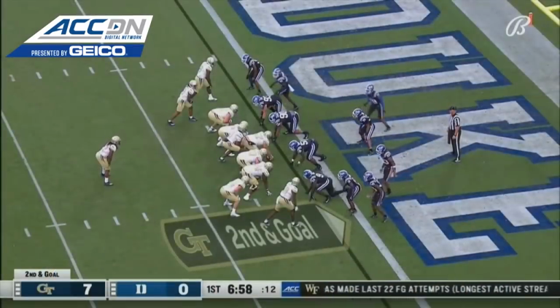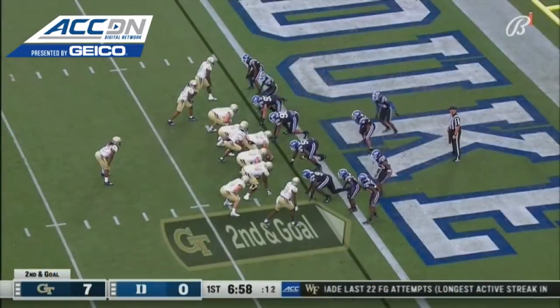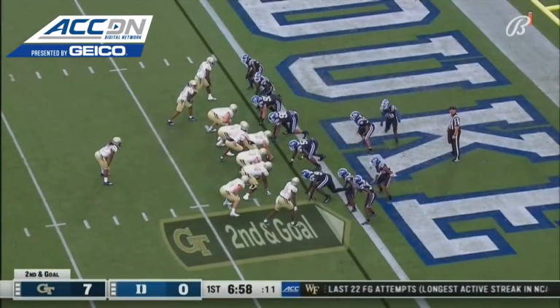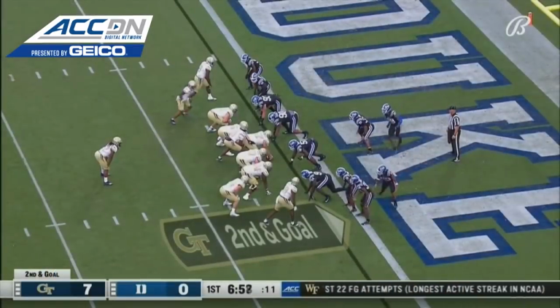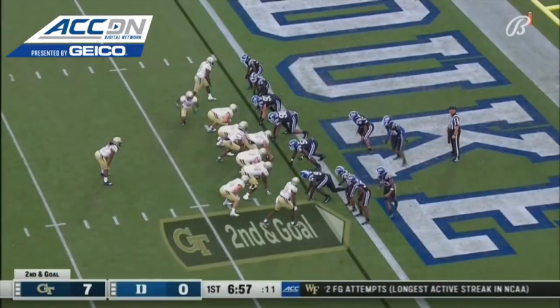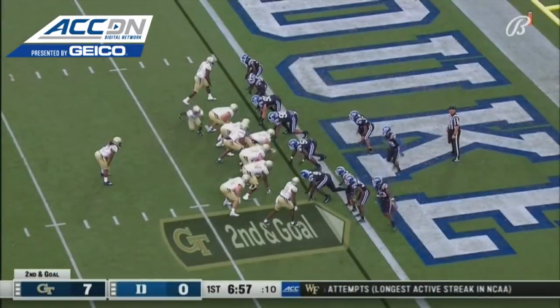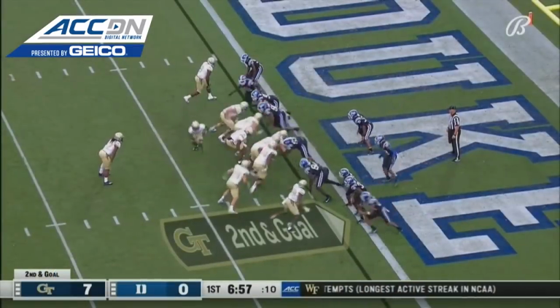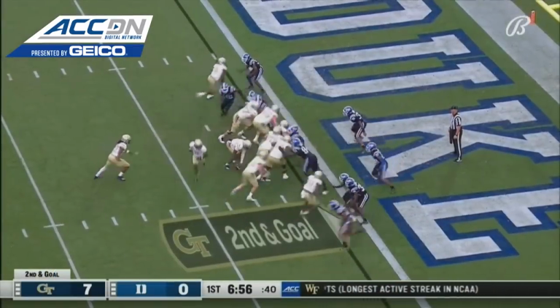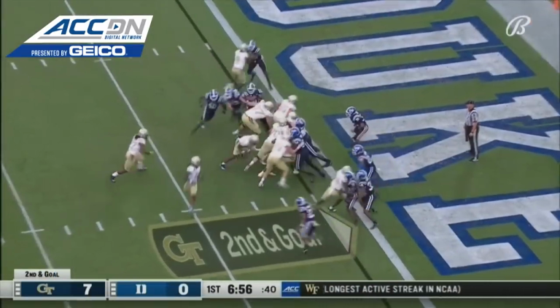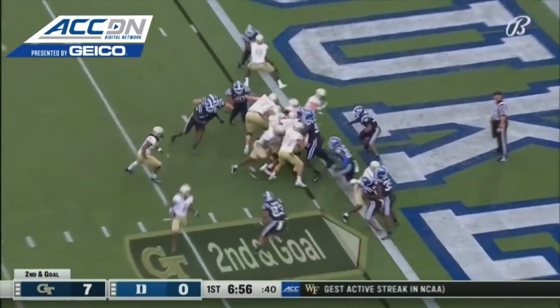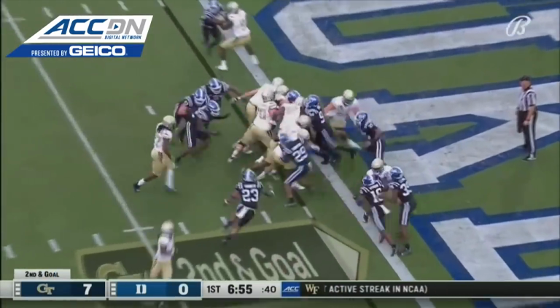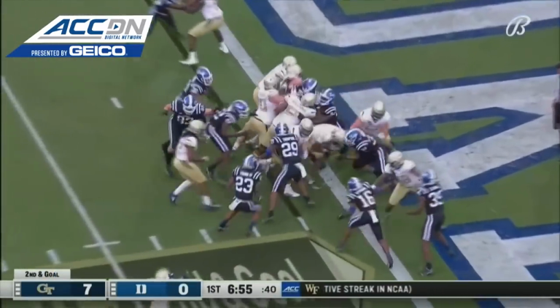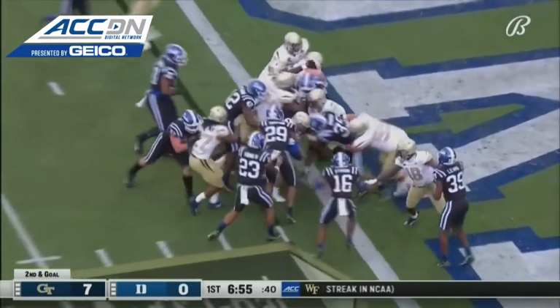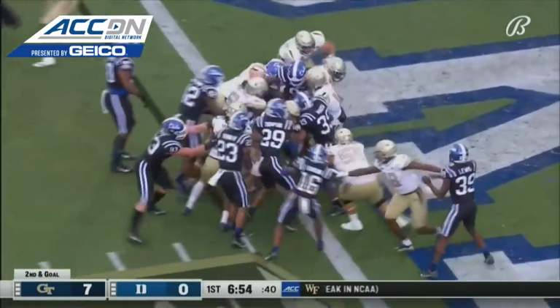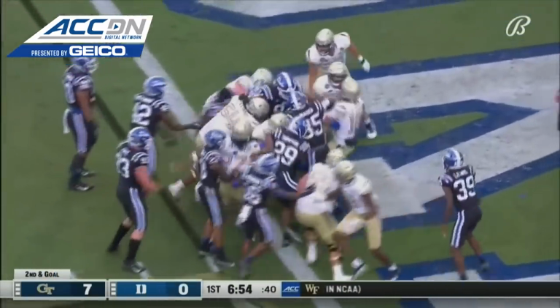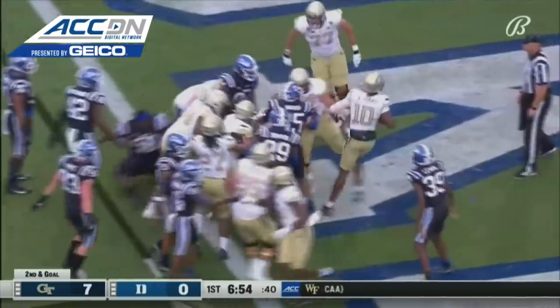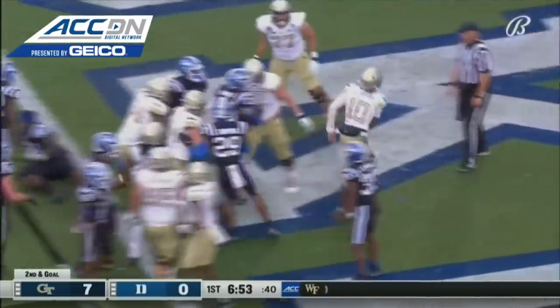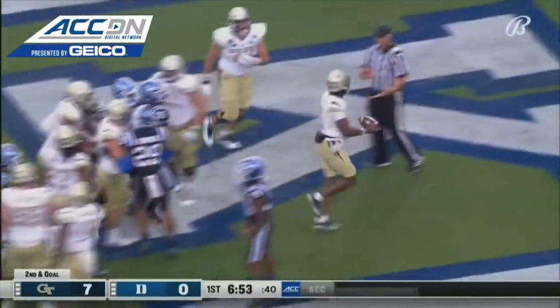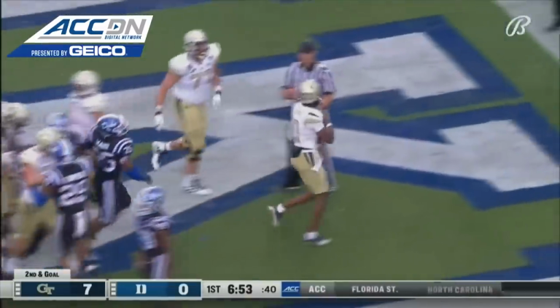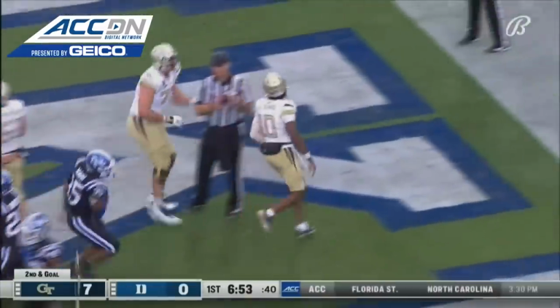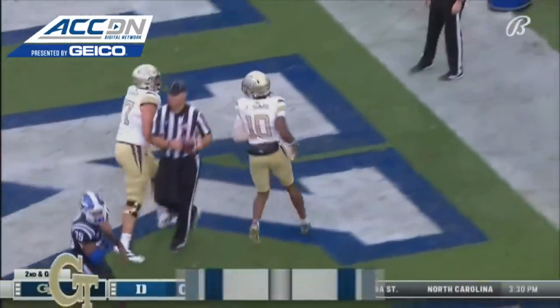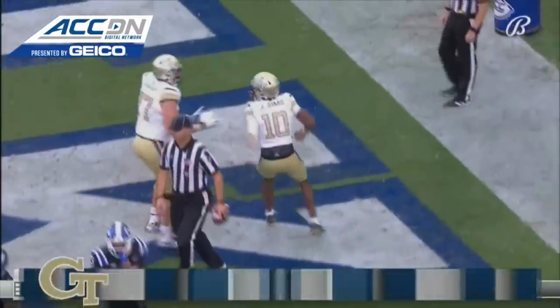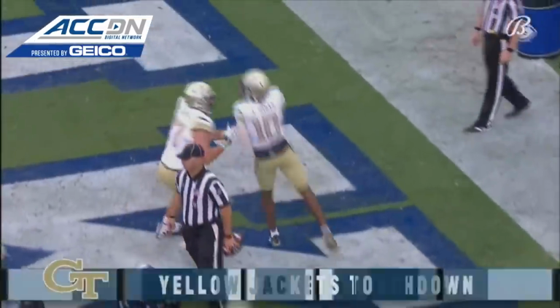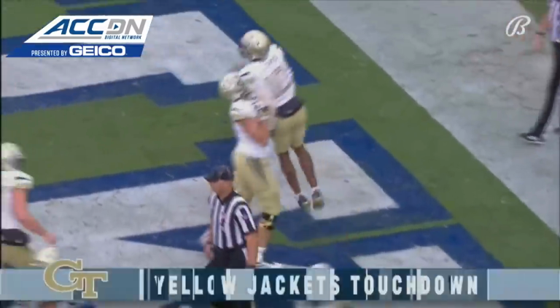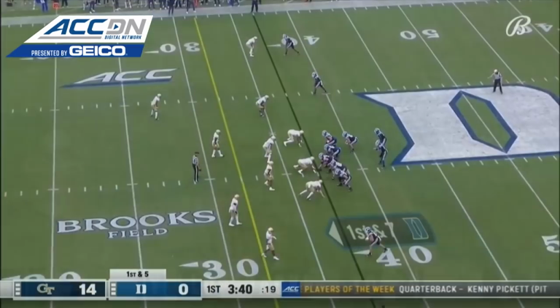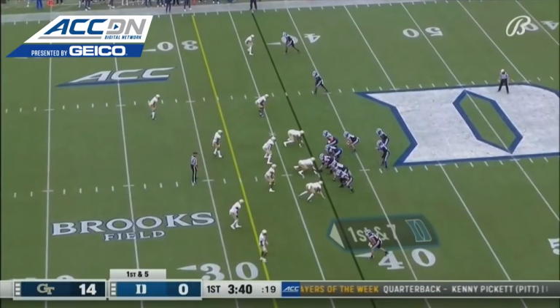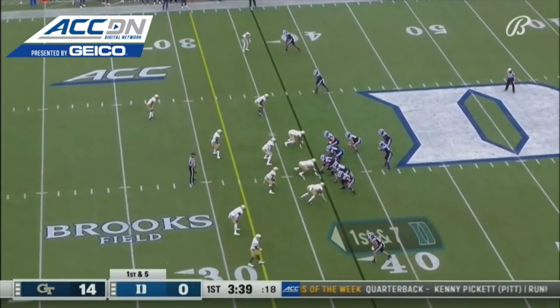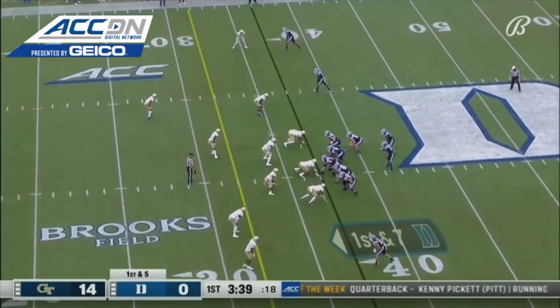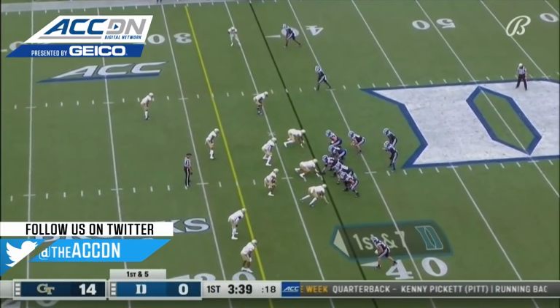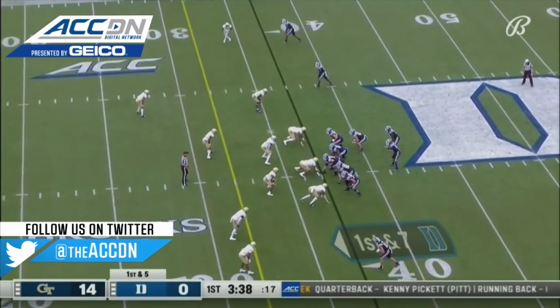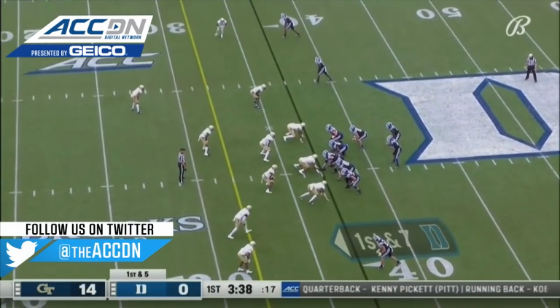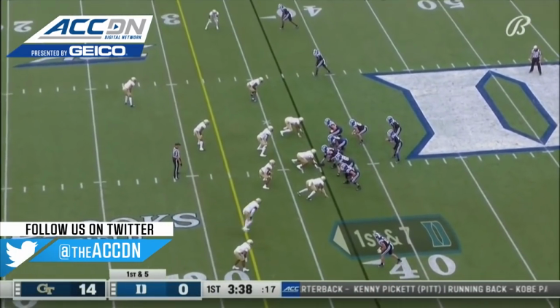Second and goal, Georgia Tech. Mason the back again. The ball was on the turf, picked up by Sims, and he takes it in for the score. The strip sack, fumble, recover for the touchdown.